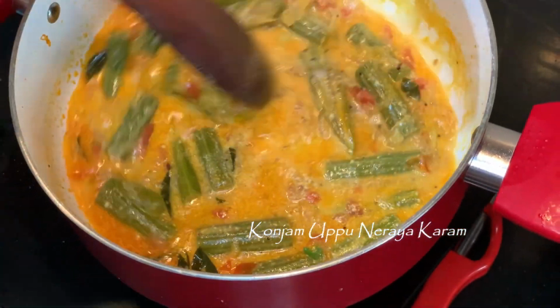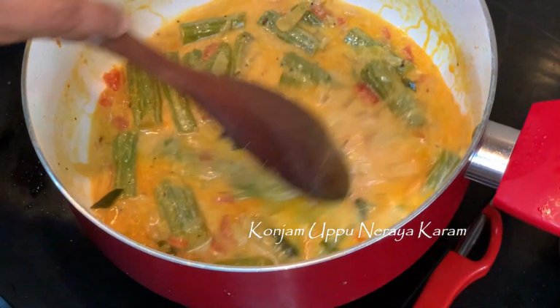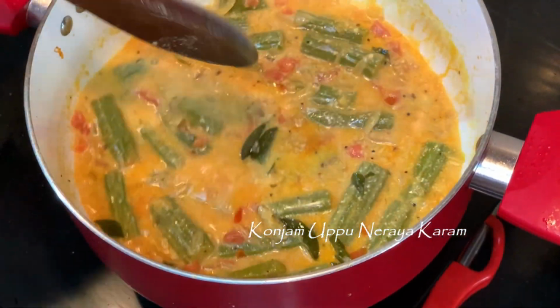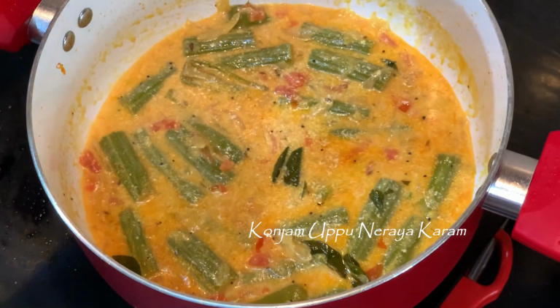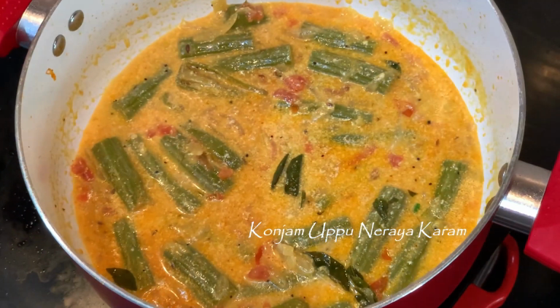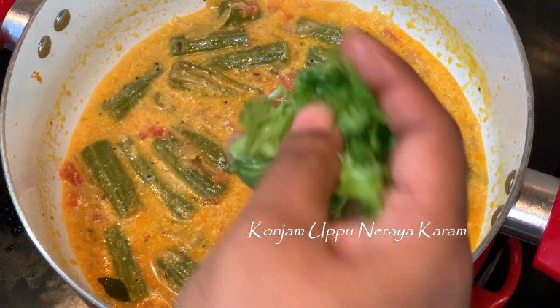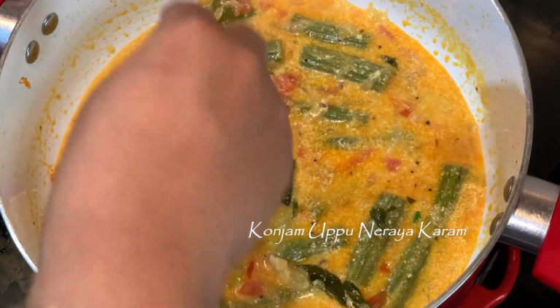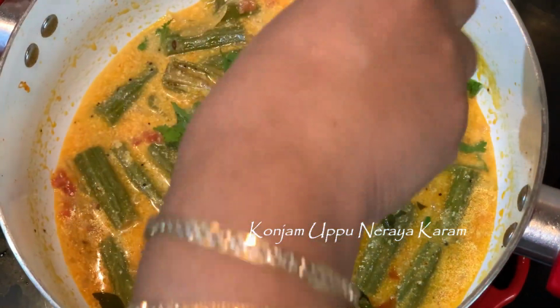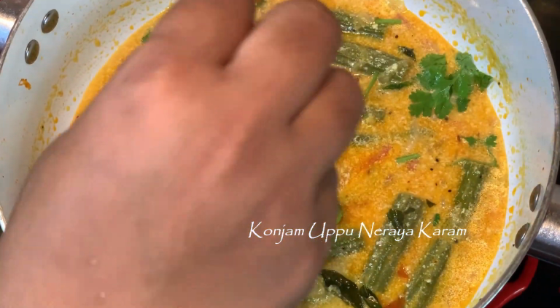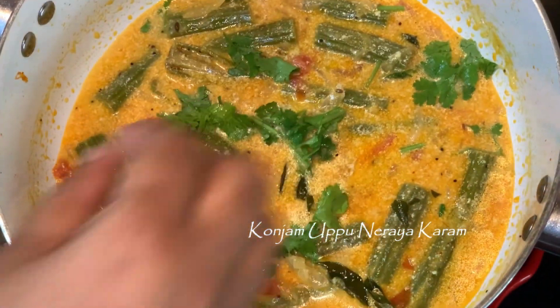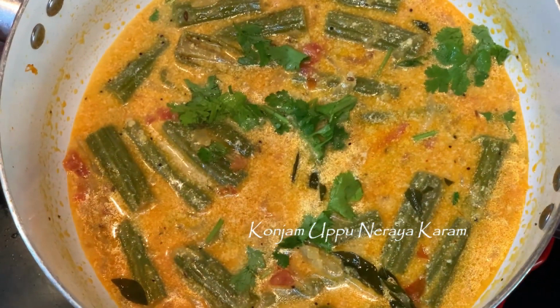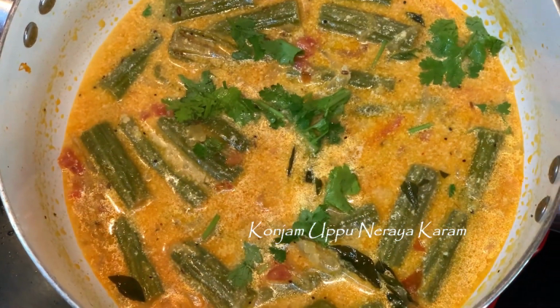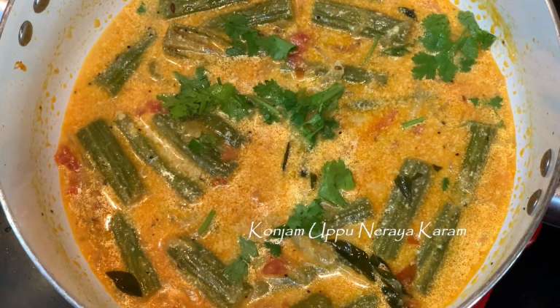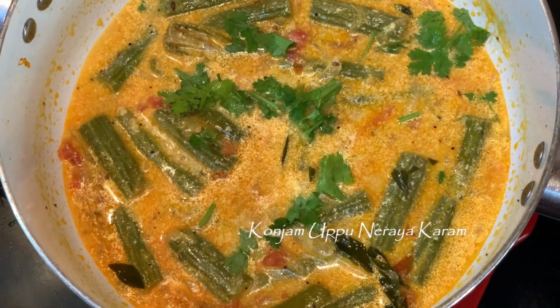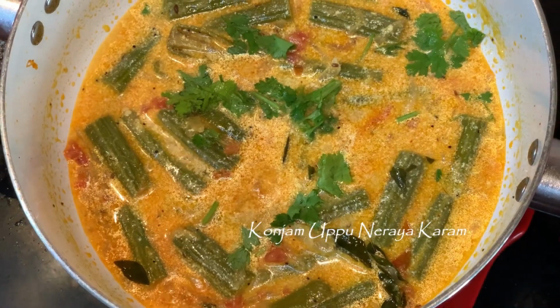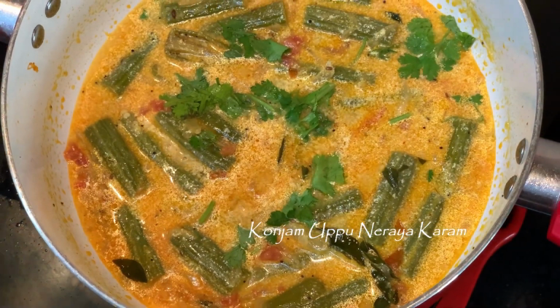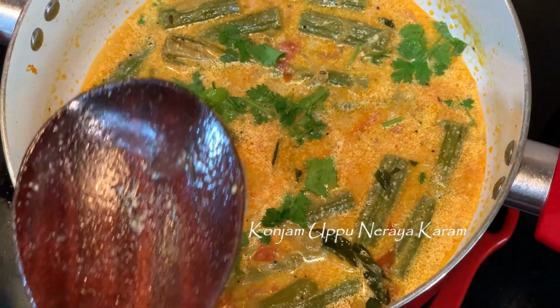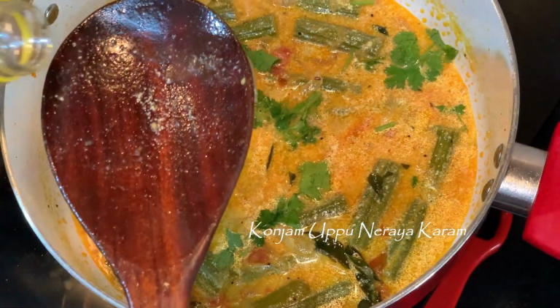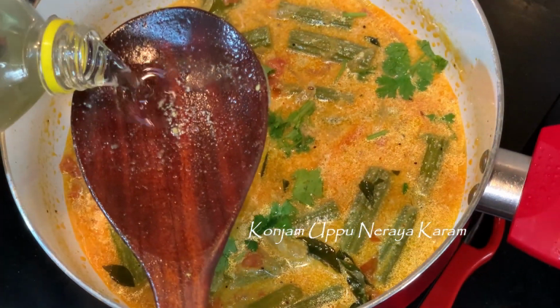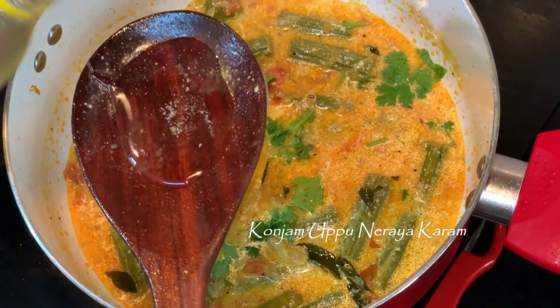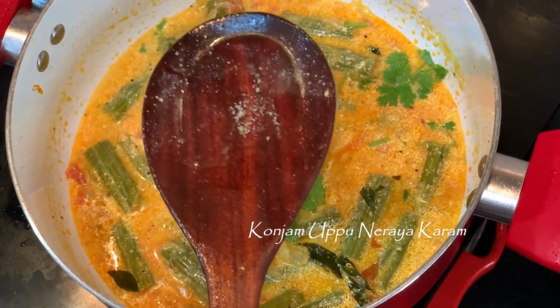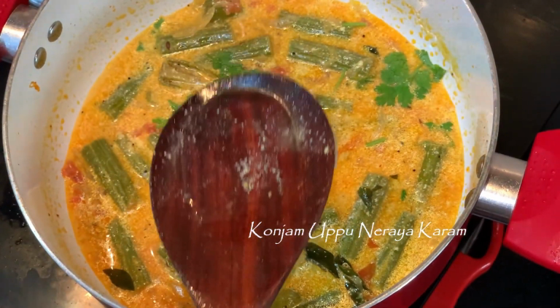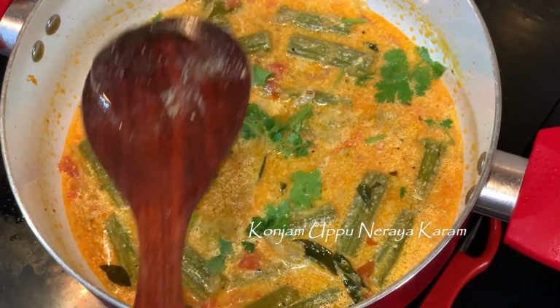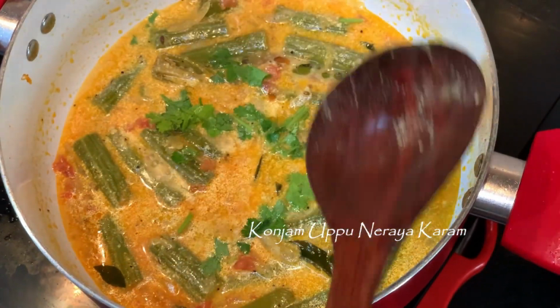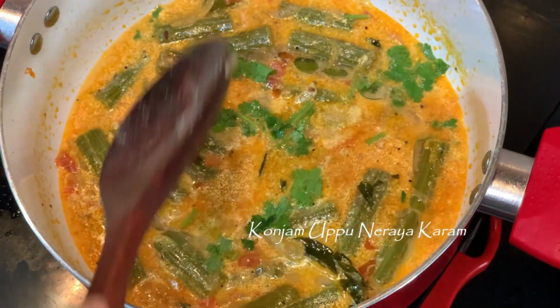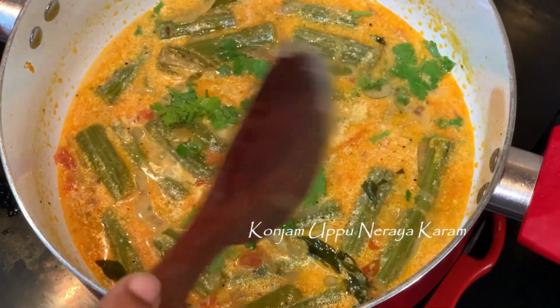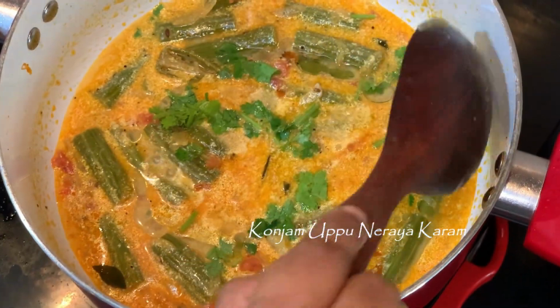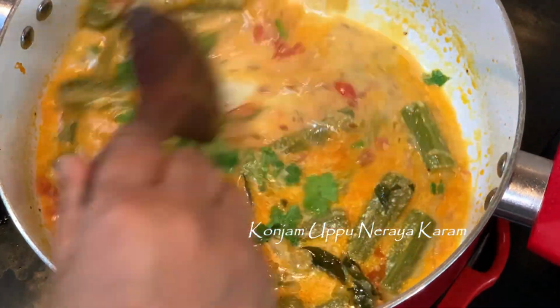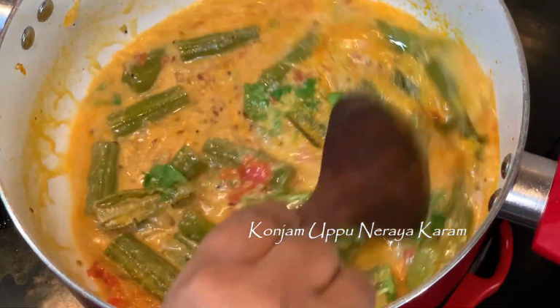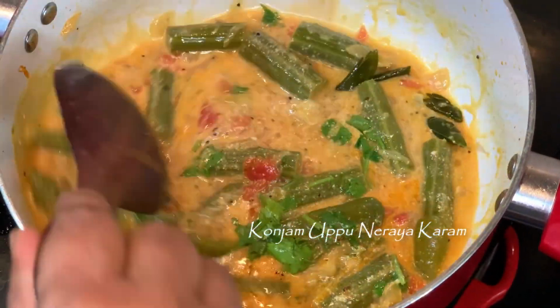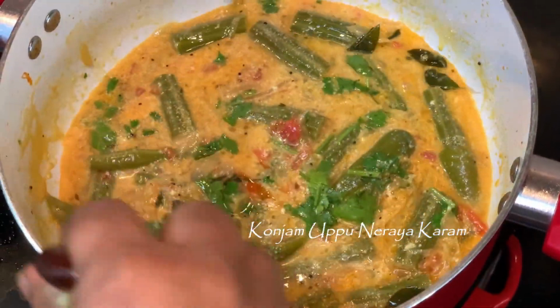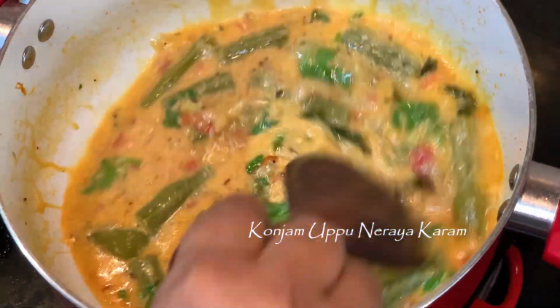We will add a little bit of oil. We will add 1 tablespoon of coconut oil. We are ready to cook the palkari.